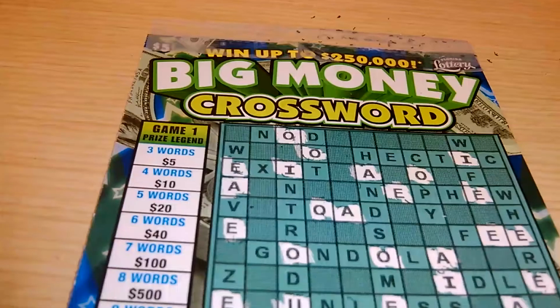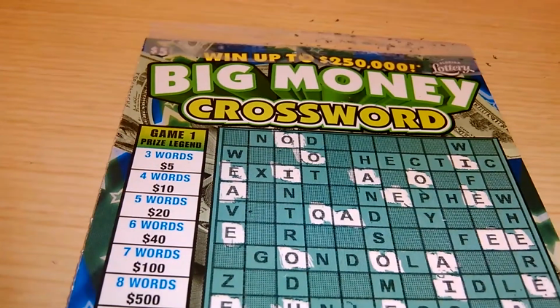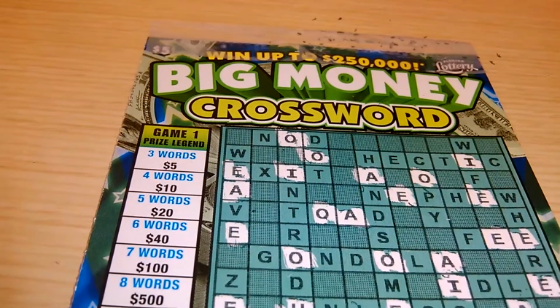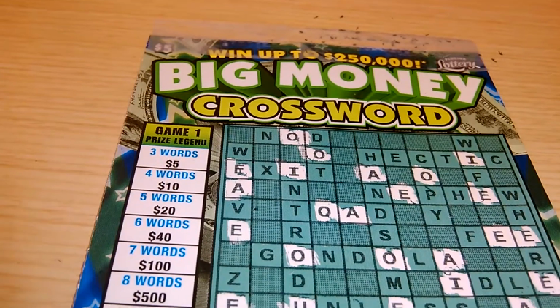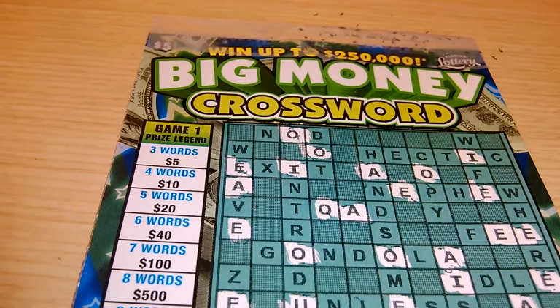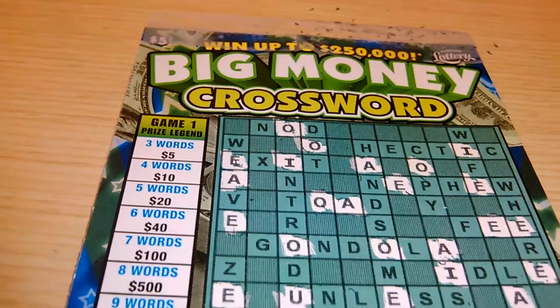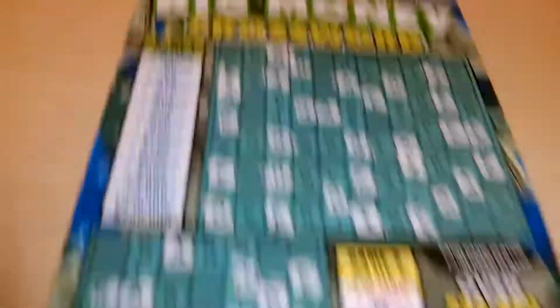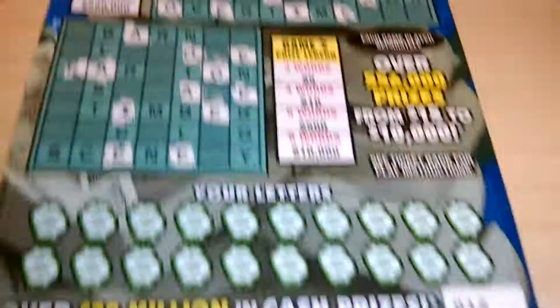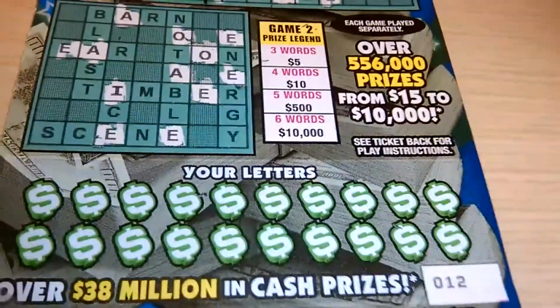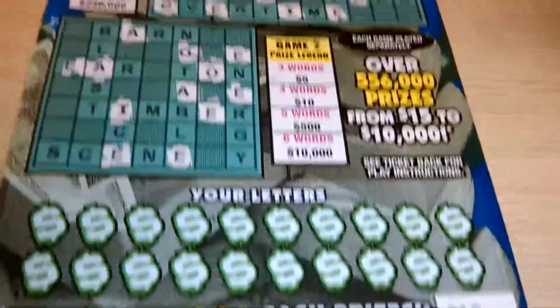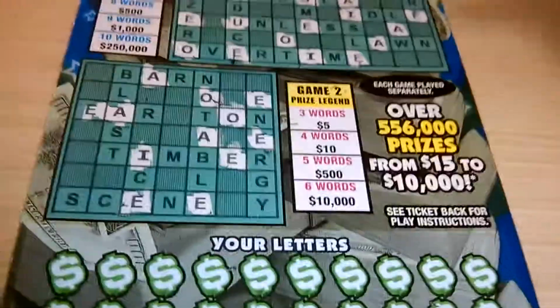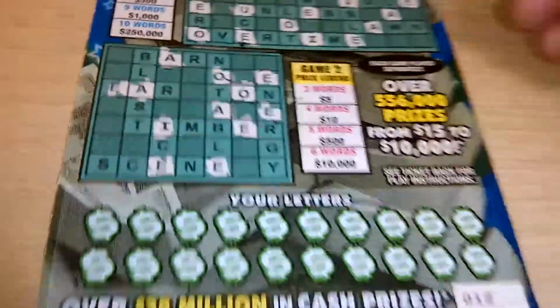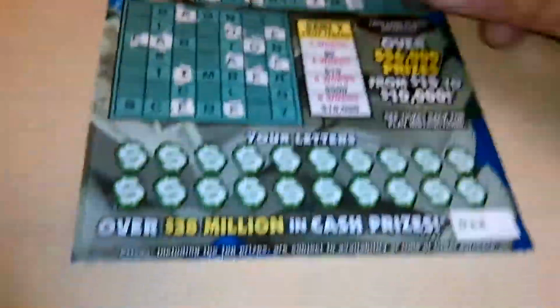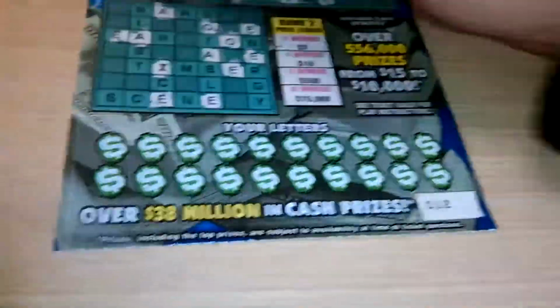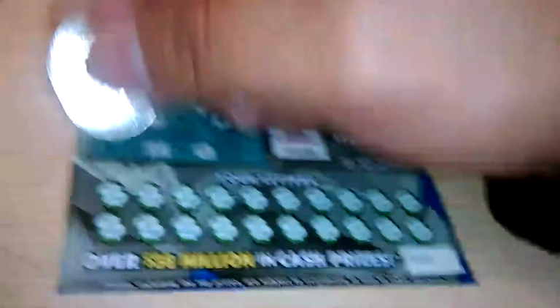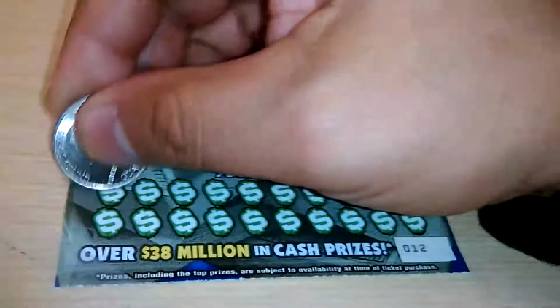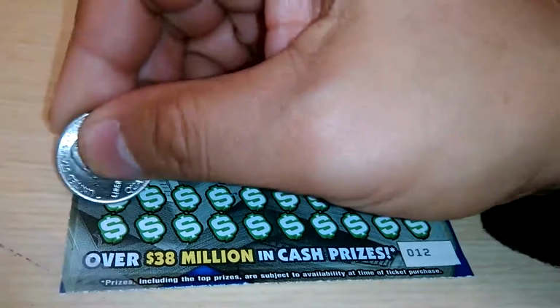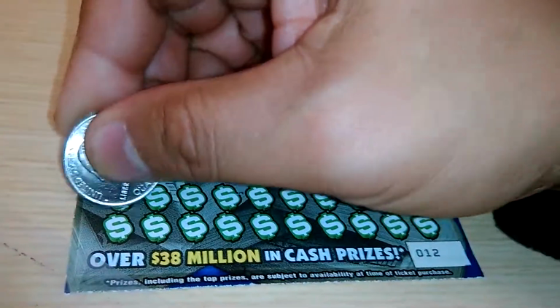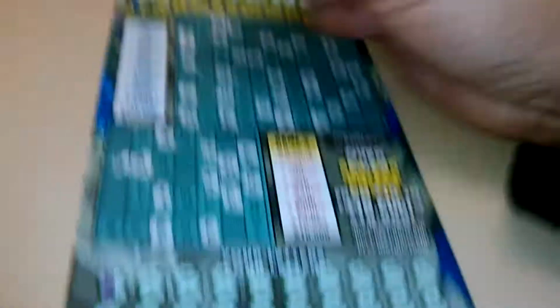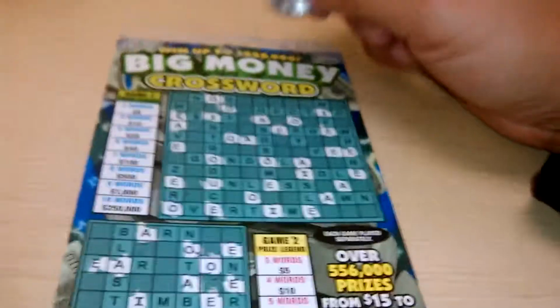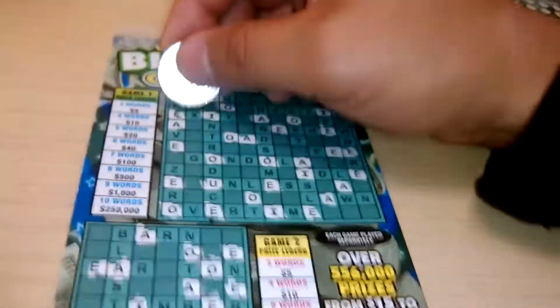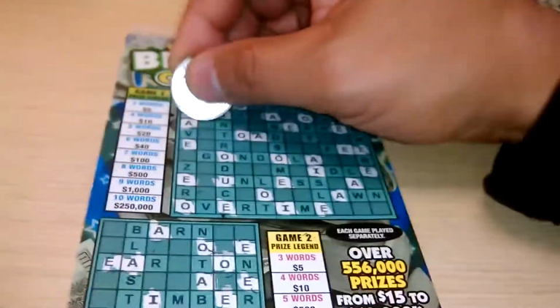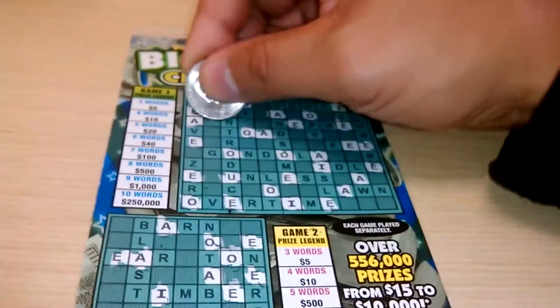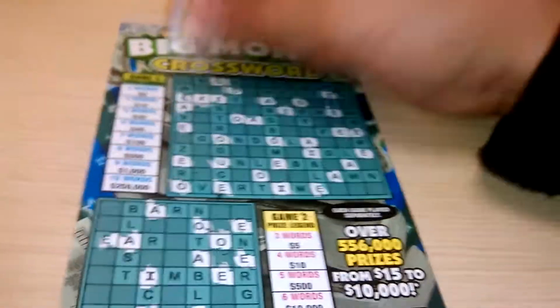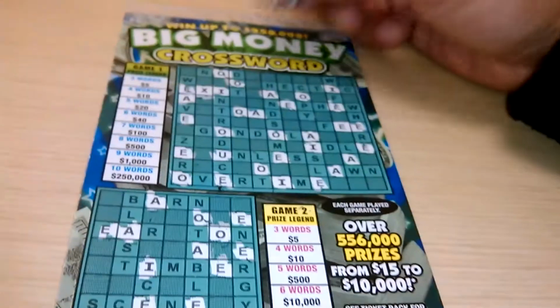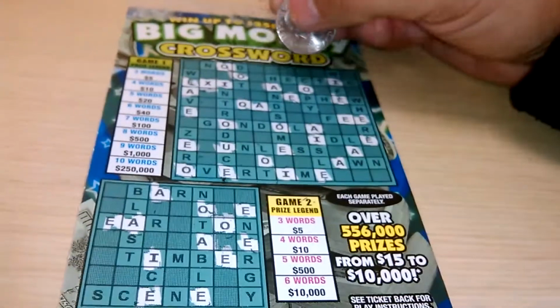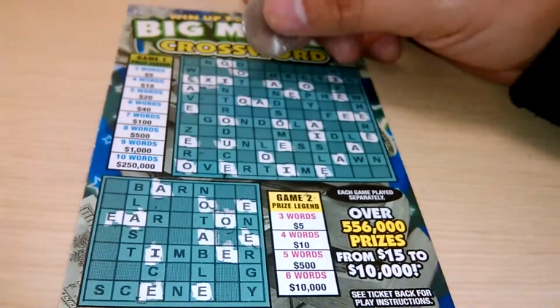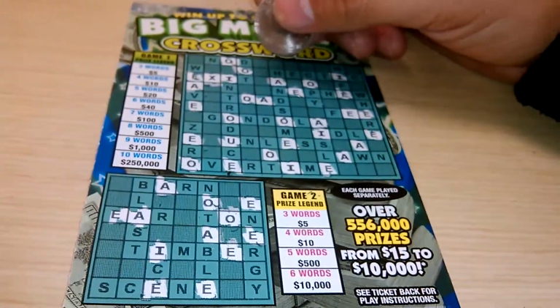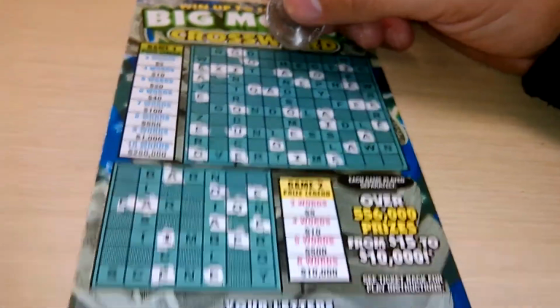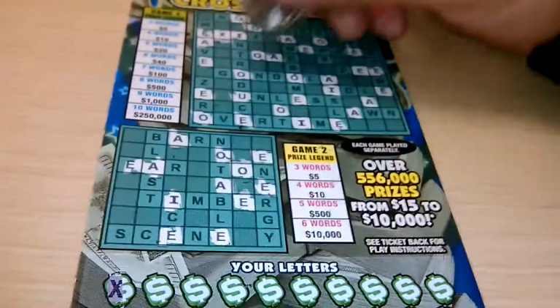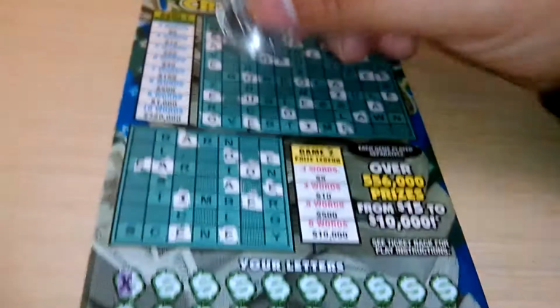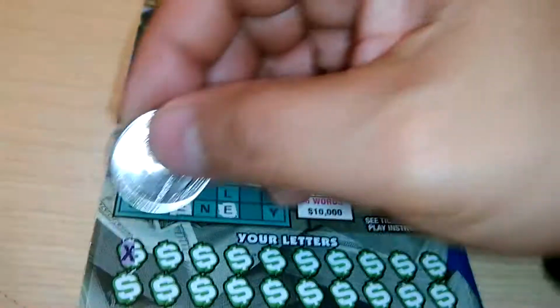What's up everybody? We've got another $5 big money crossword ticket number 12. All the vowels have been scratched. We're looking for a letter X. We have one X up here, and that's it.